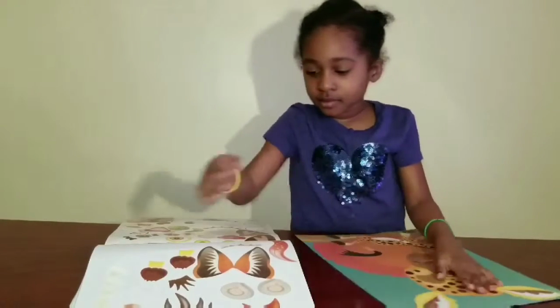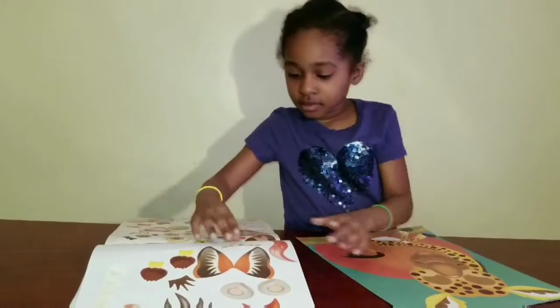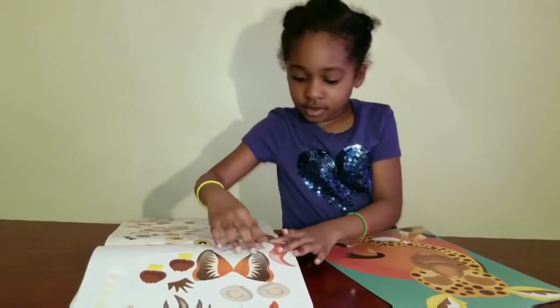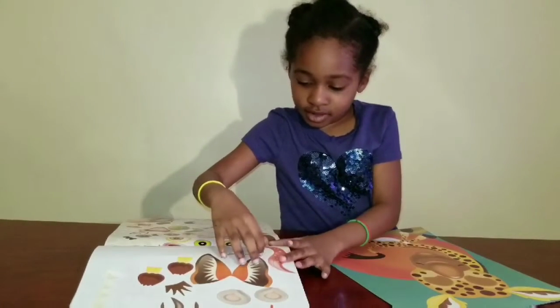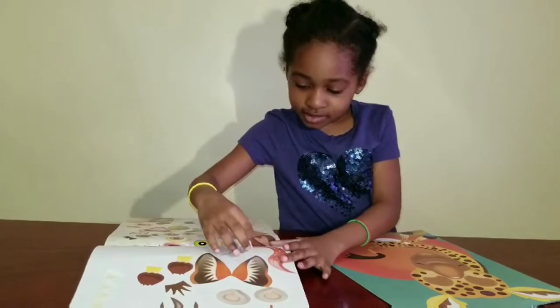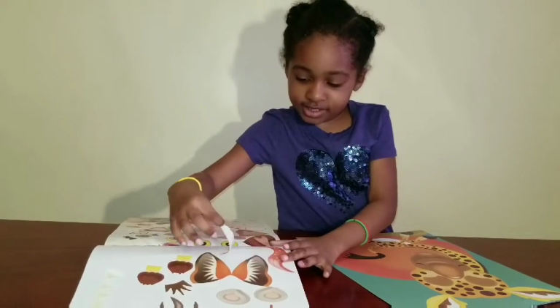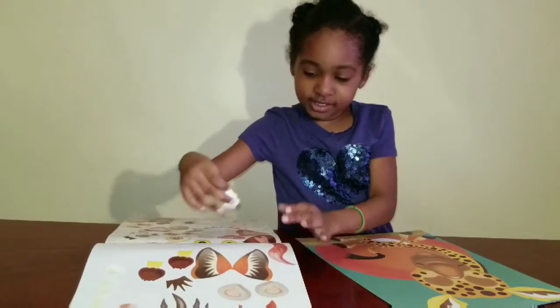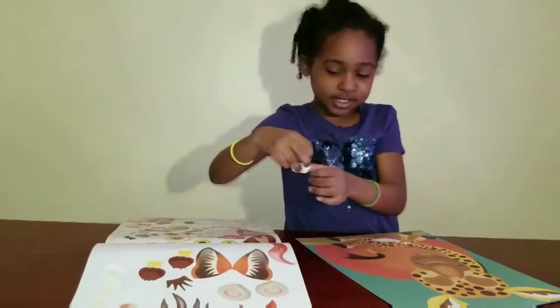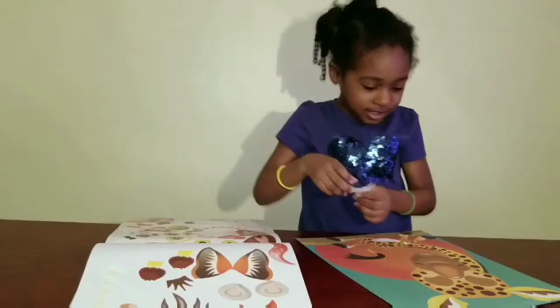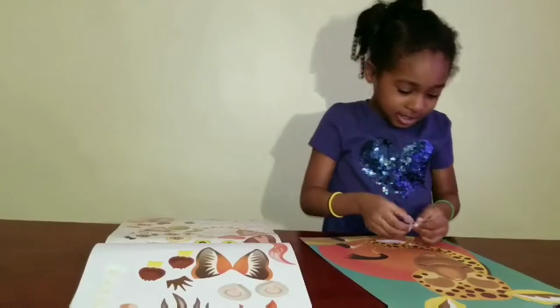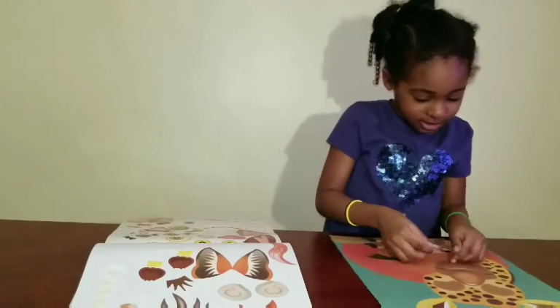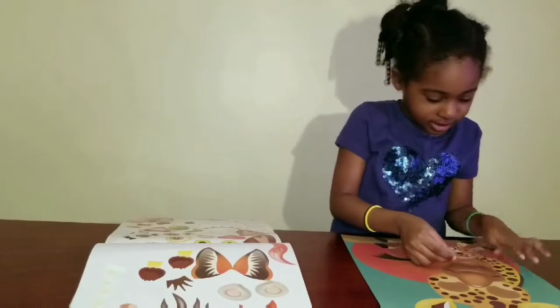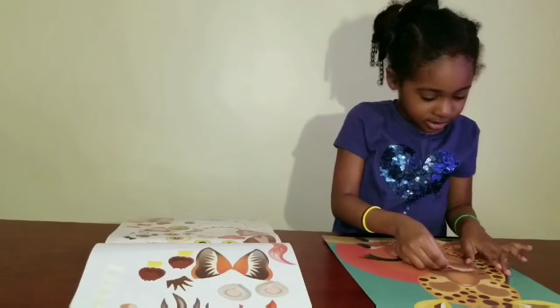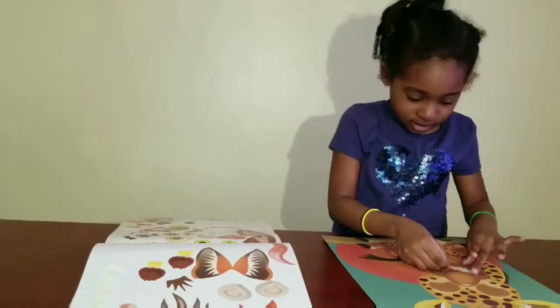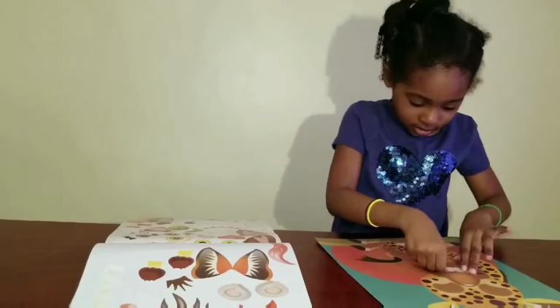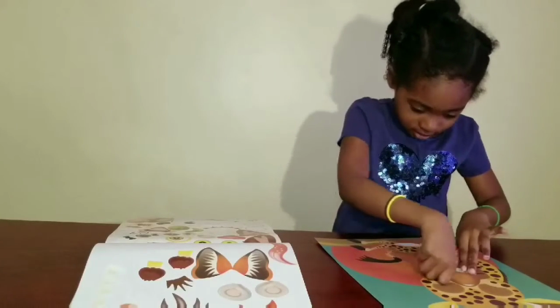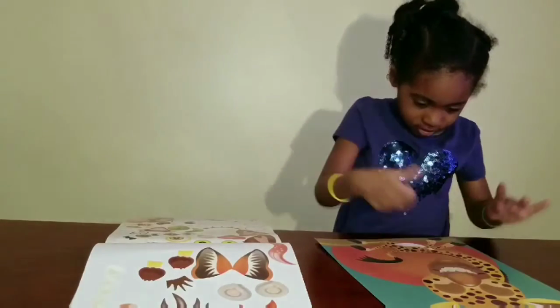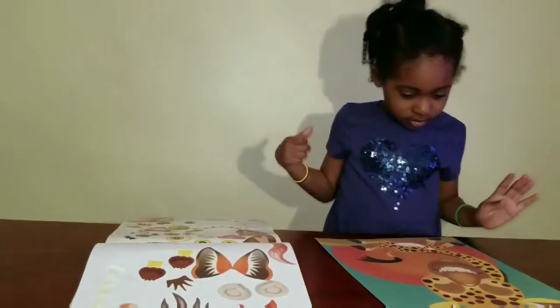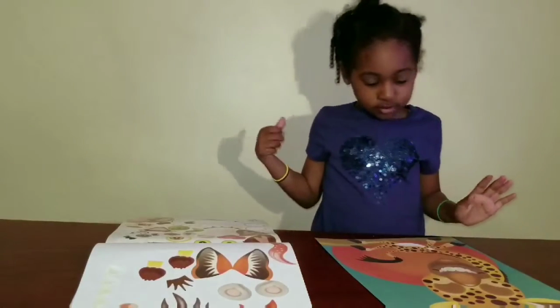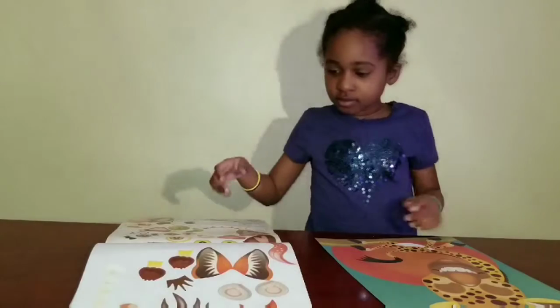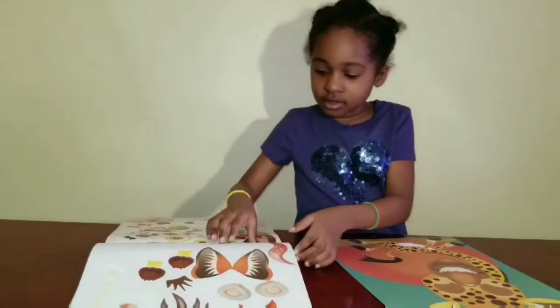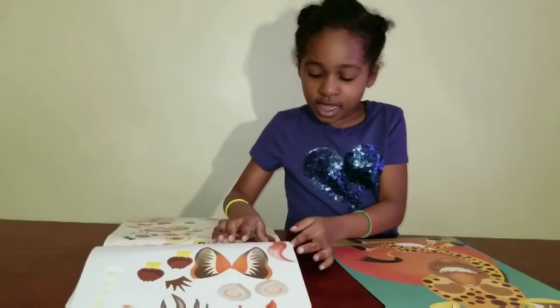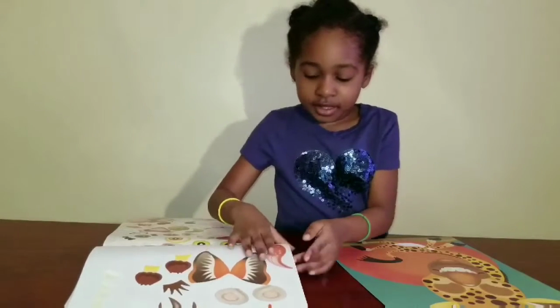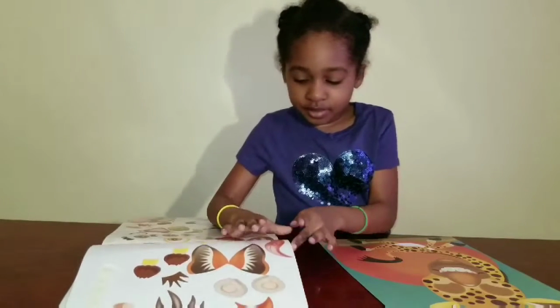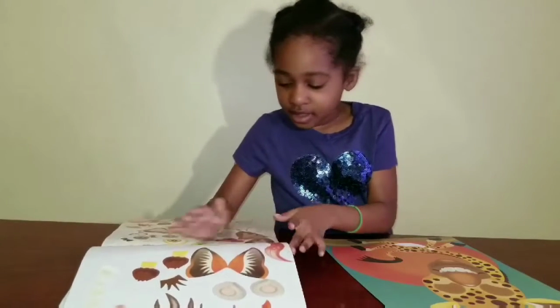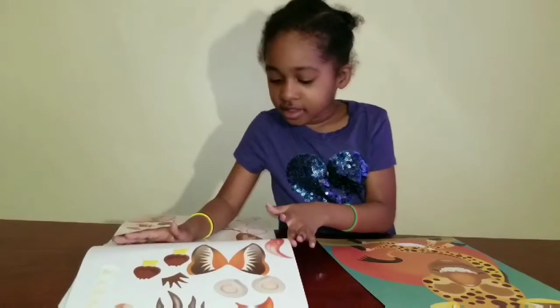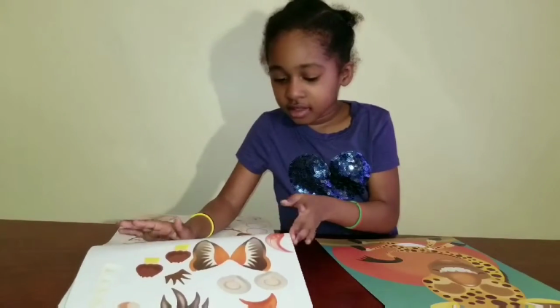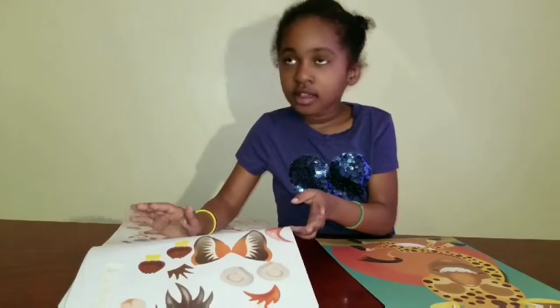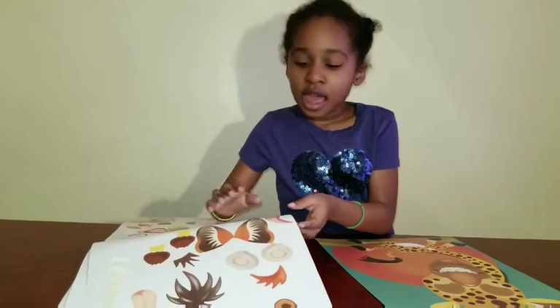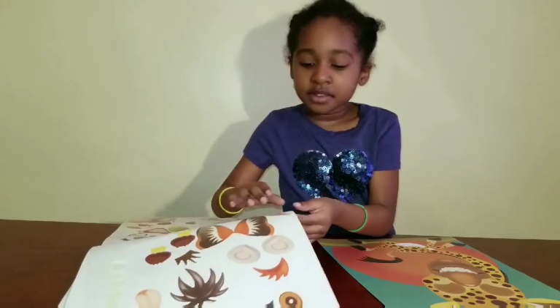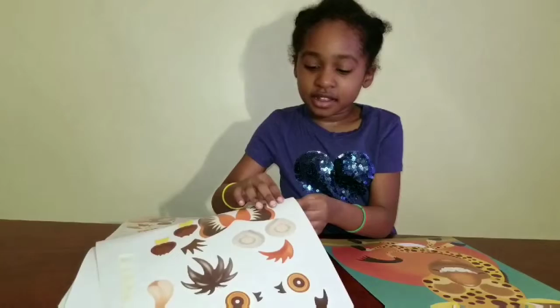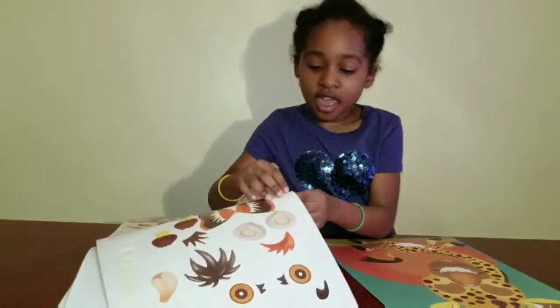Okay, what are you doing next? The teeth. You're going to put on the teeth. Ears. Okay, what are you doing next? You've got to tell your friends what you're doing, Bug.